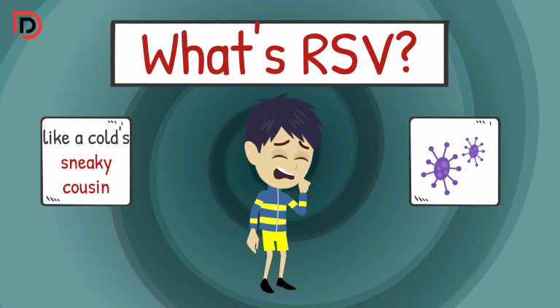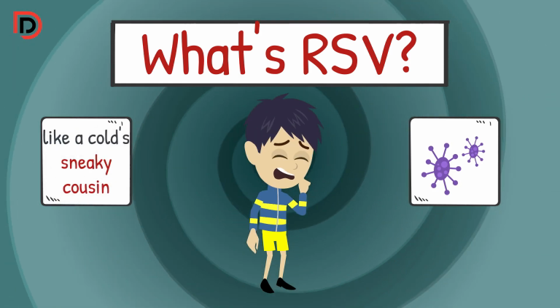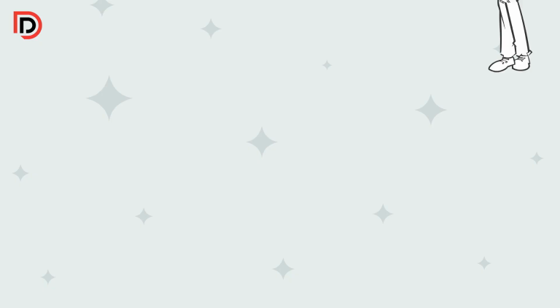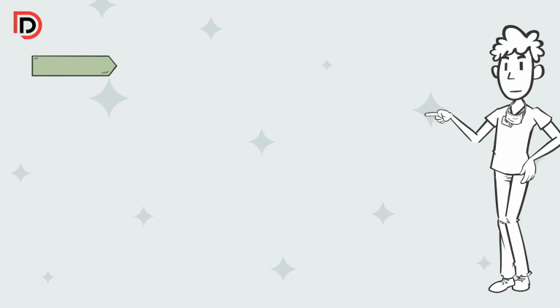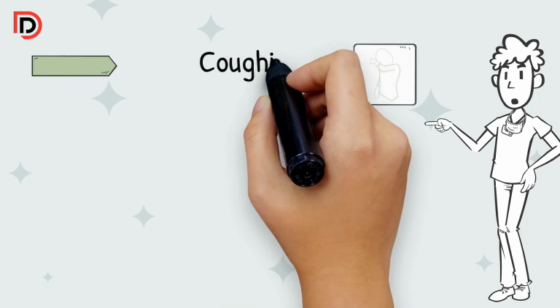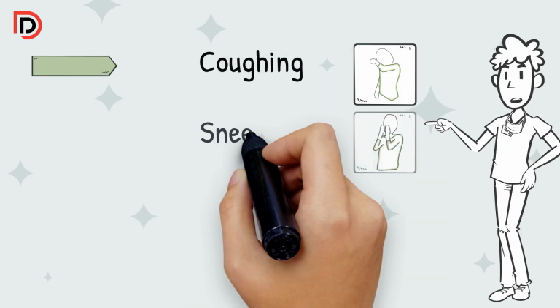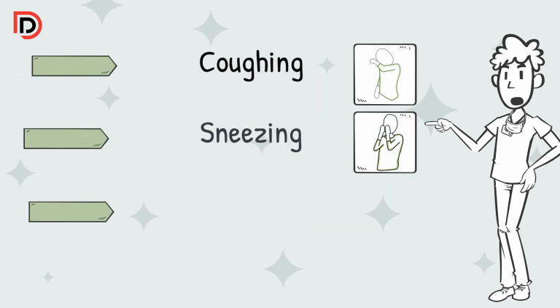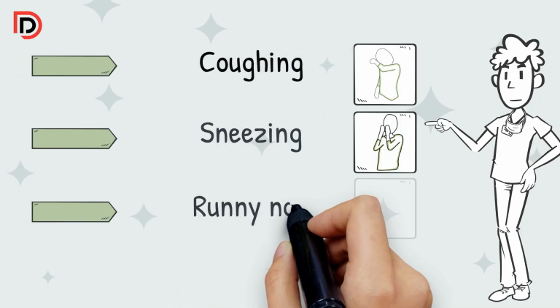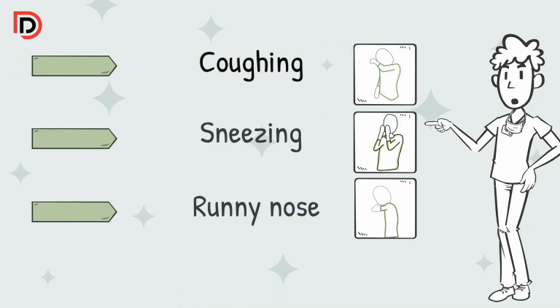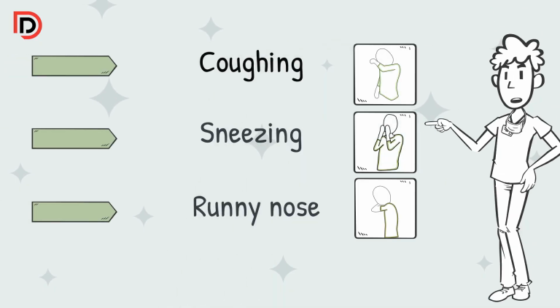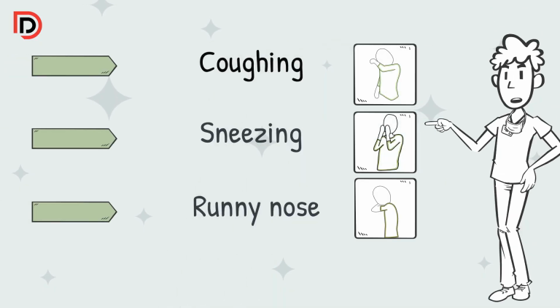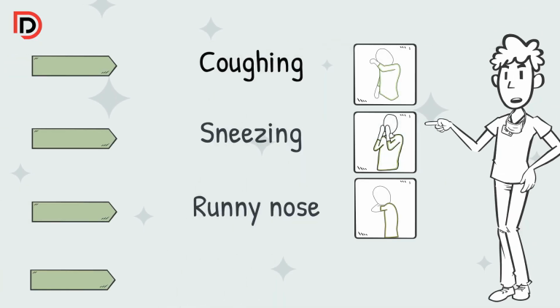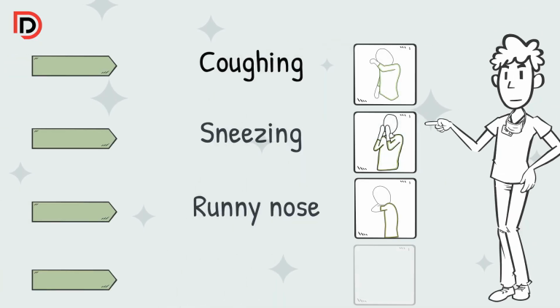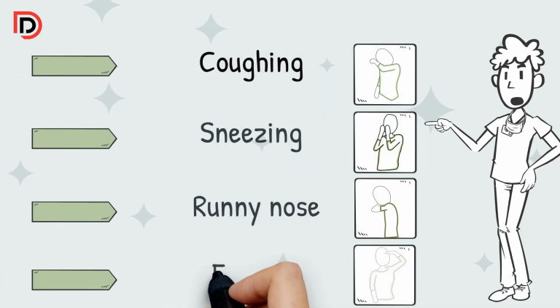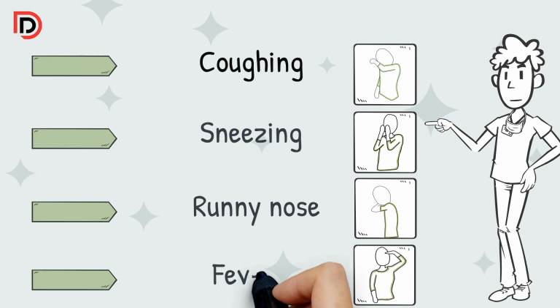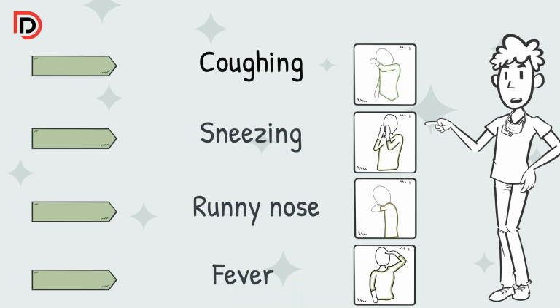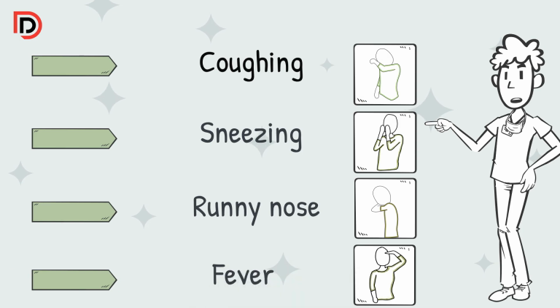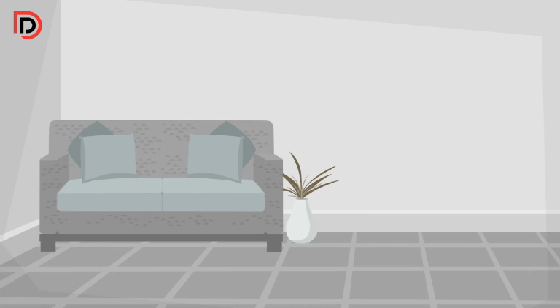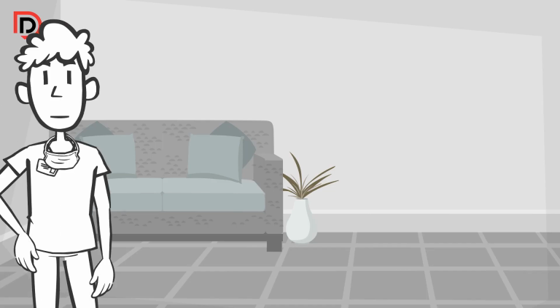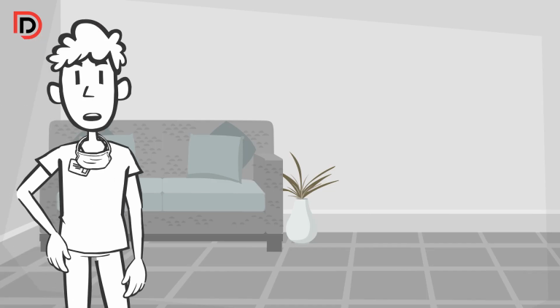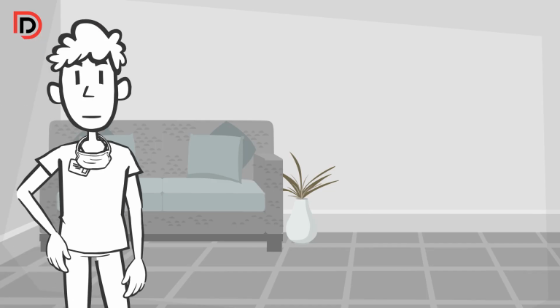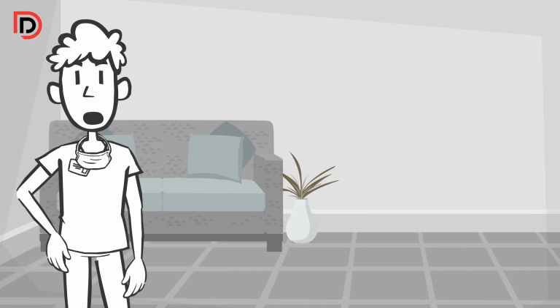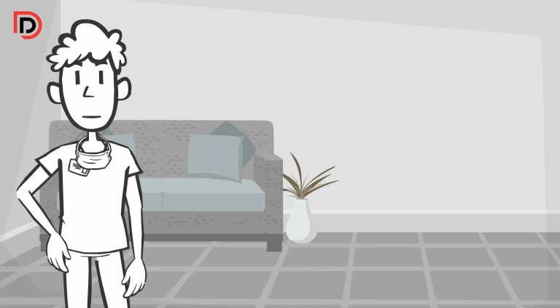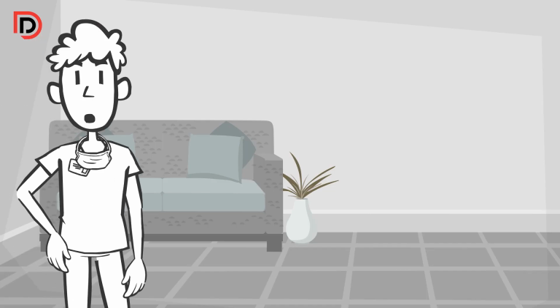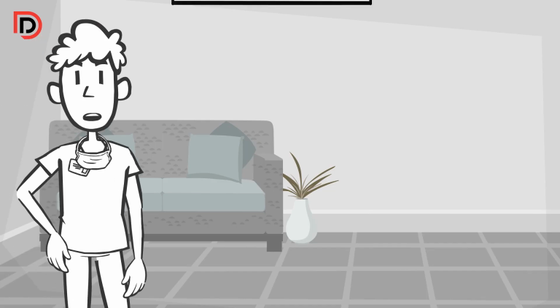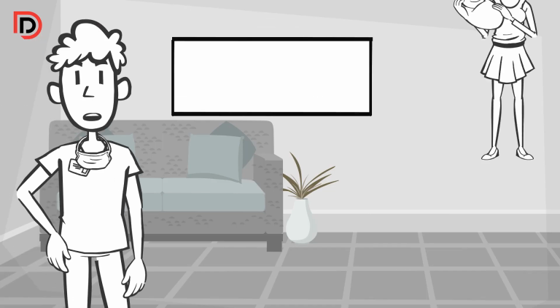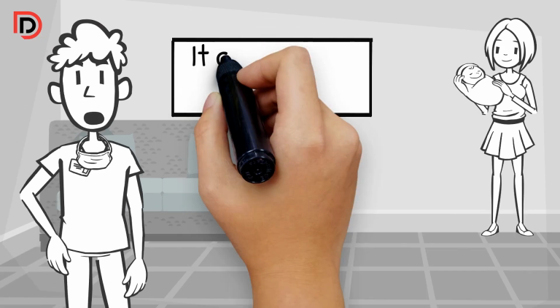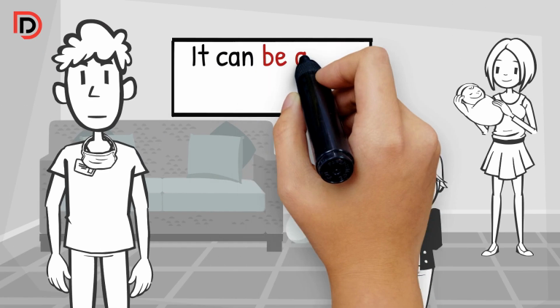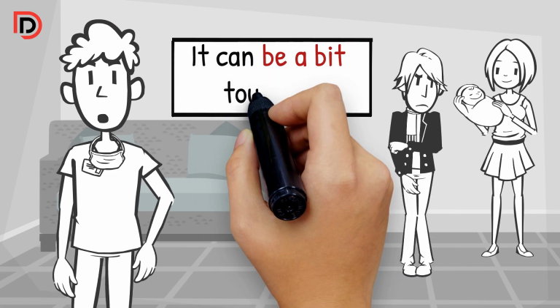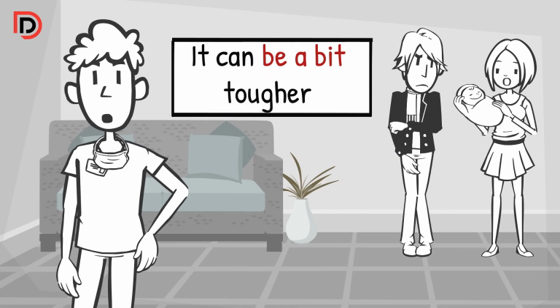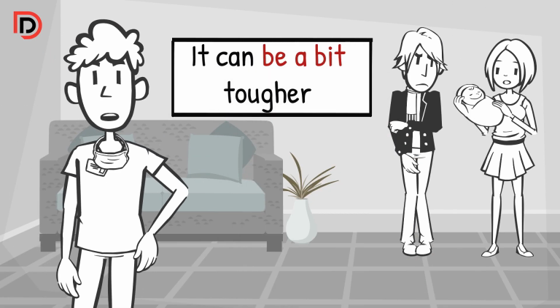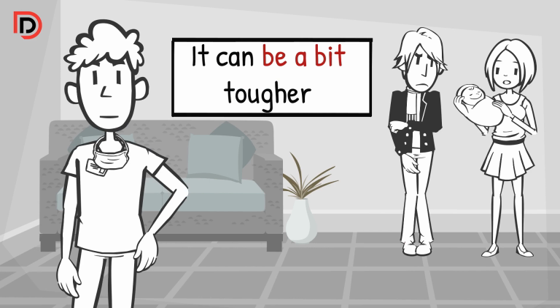It can bring on coughing, sneezing, a runny nose, and even a fever. But here's the twist — it can be a bit tougher, especially for our tiny babies.